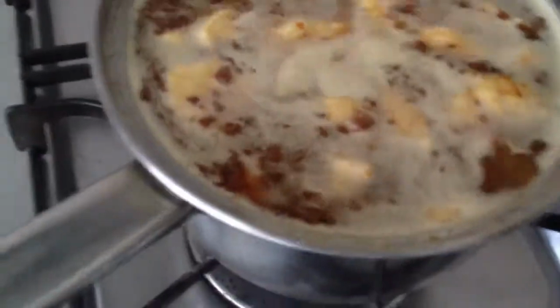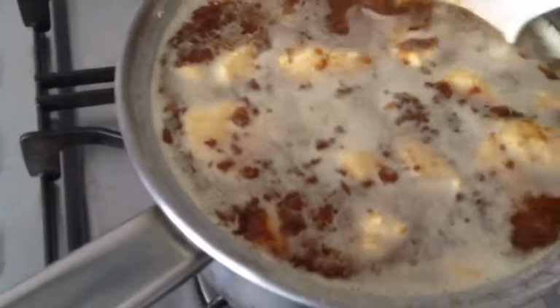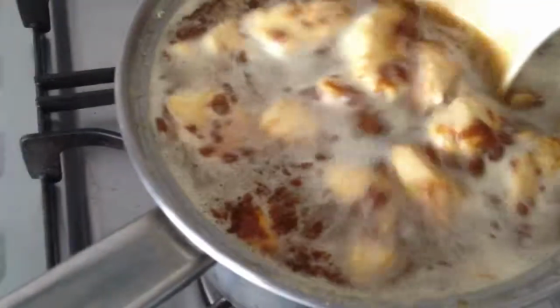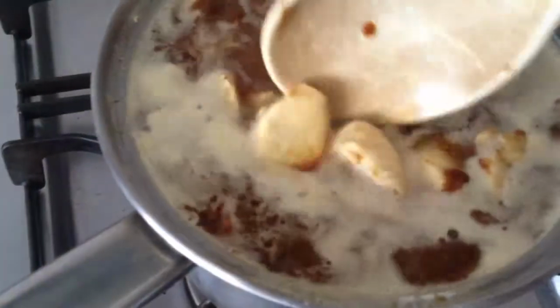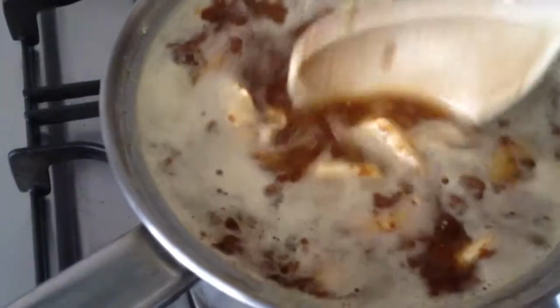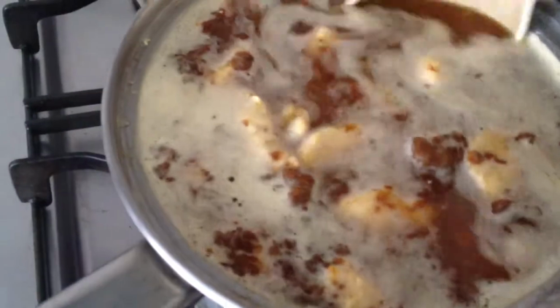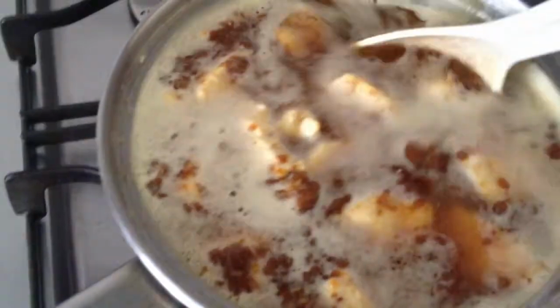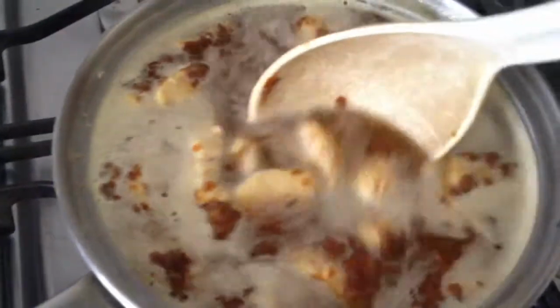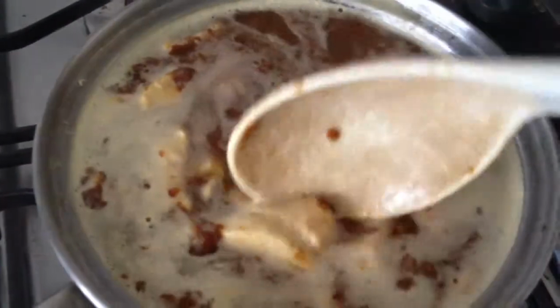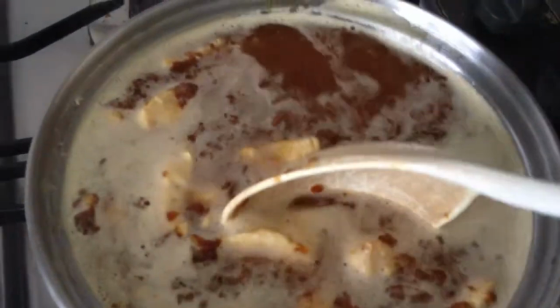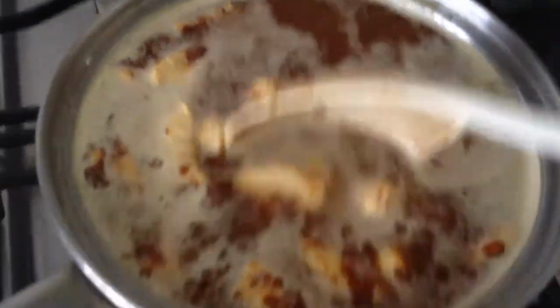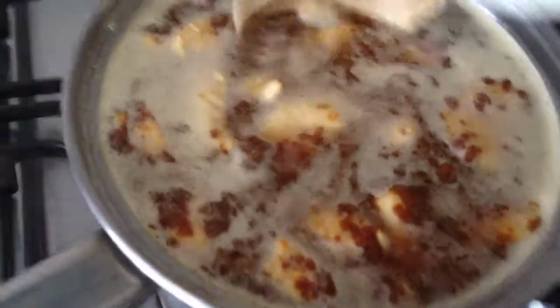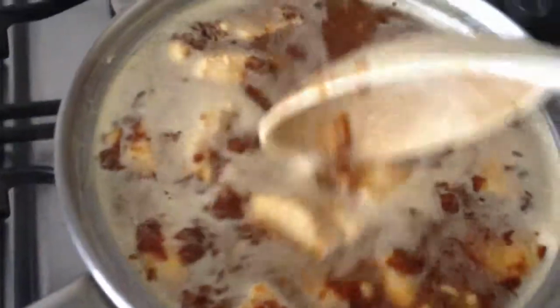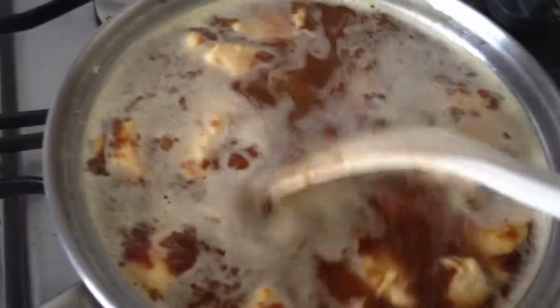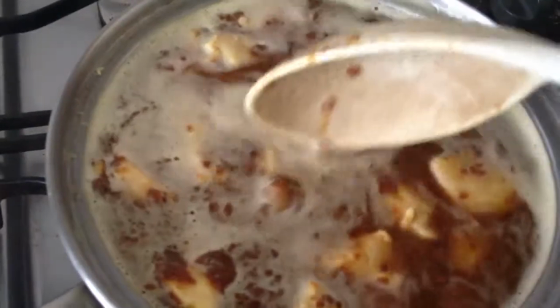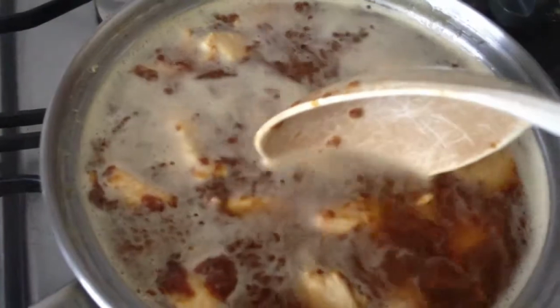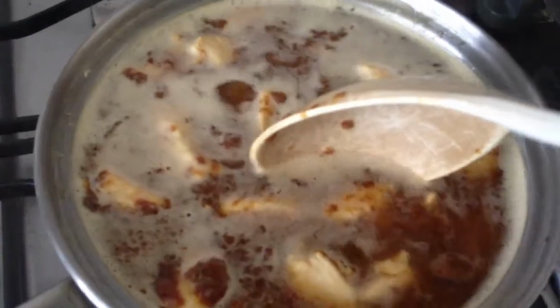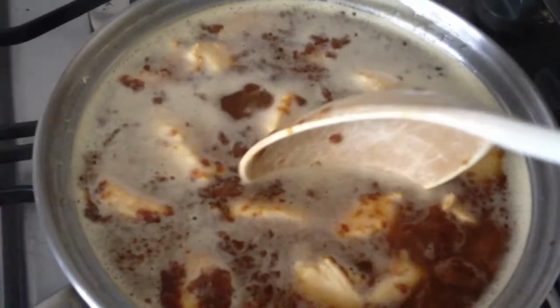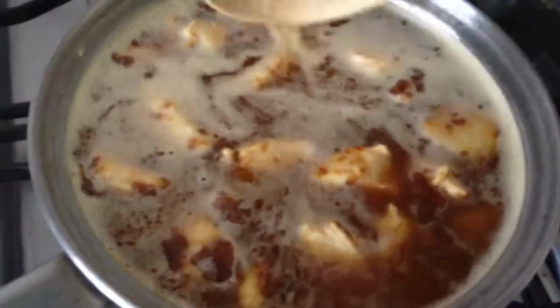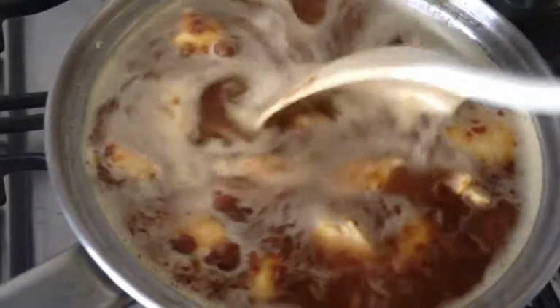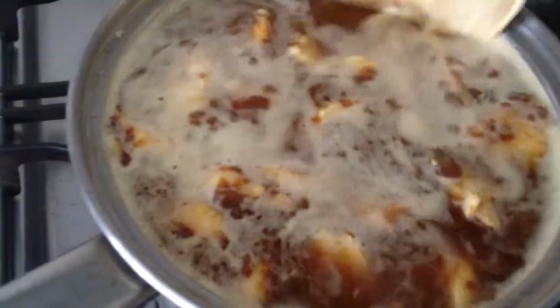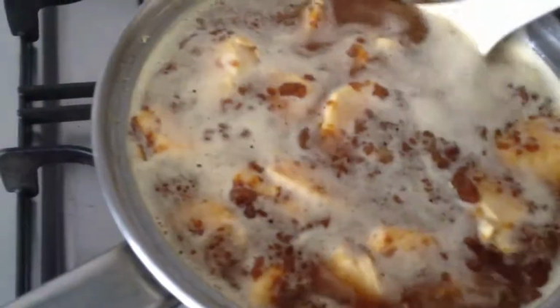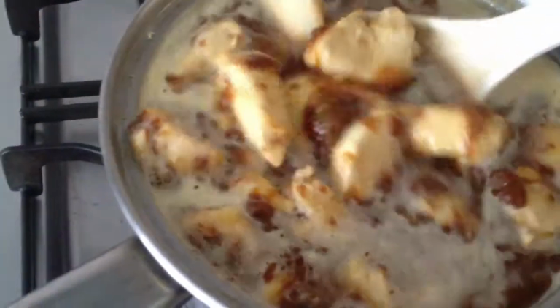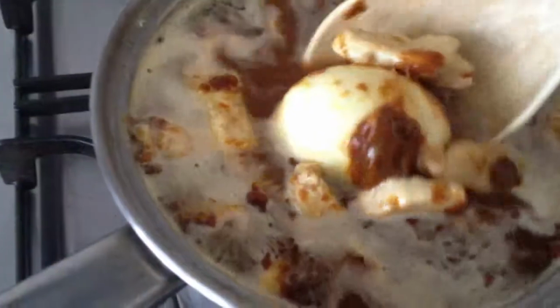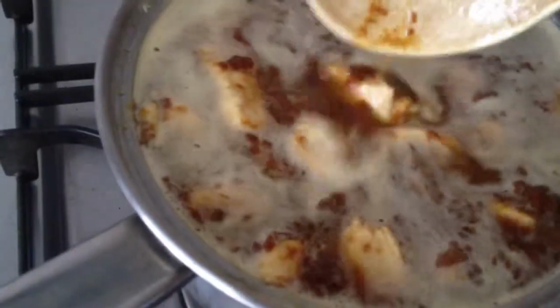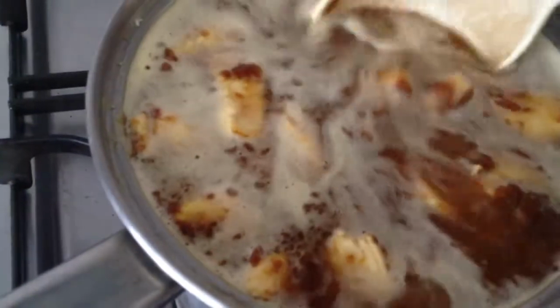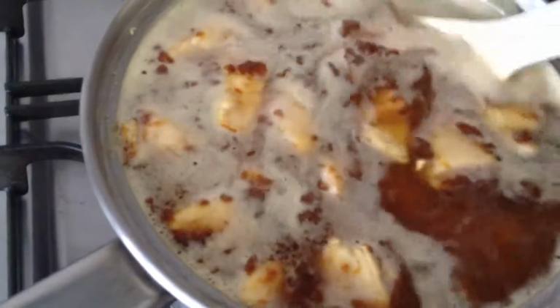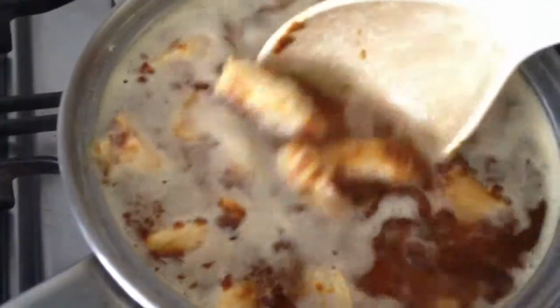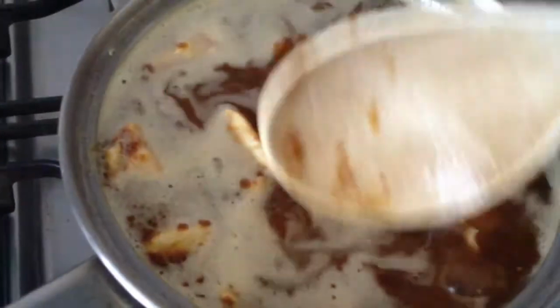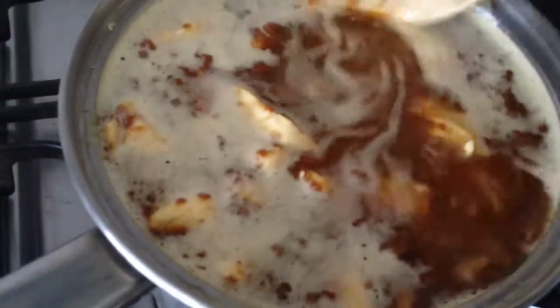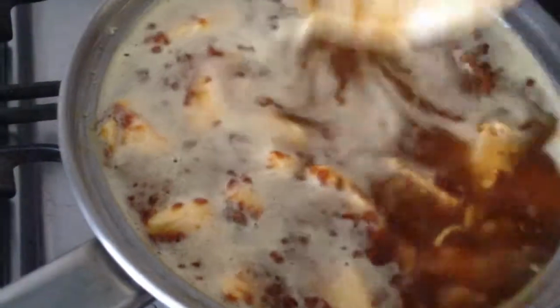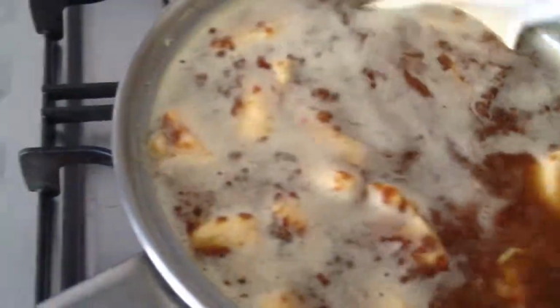The thing about cooking in Singapore is that you need economies of scale, so it's probably not worth it to just cook for one meal or even two meals. That's why, if I've made too much, I can even use some of this for breakfast.